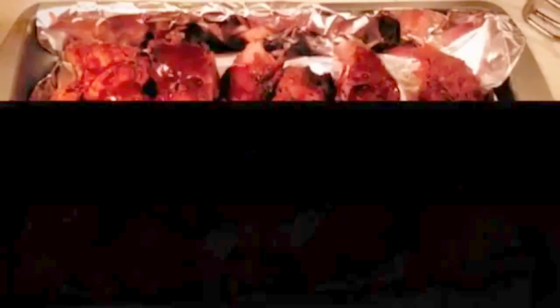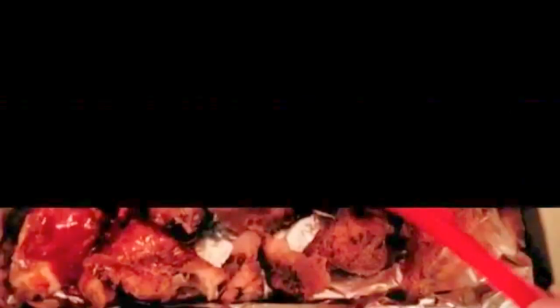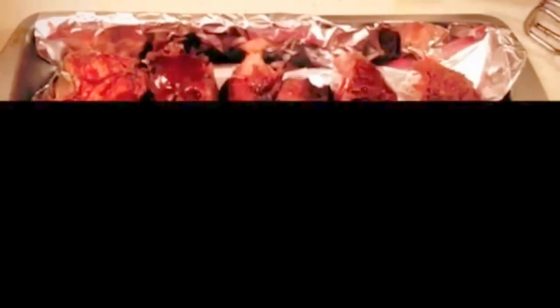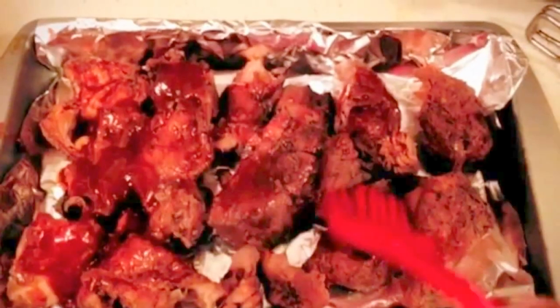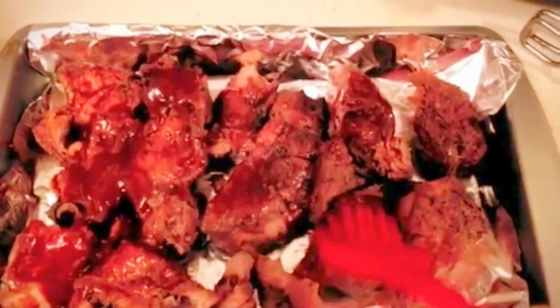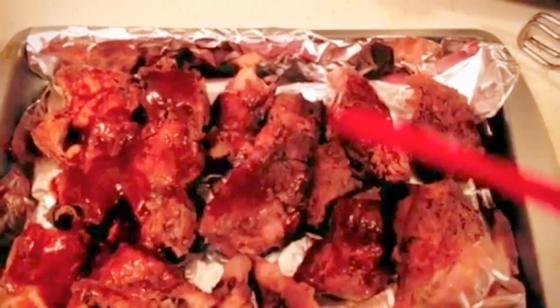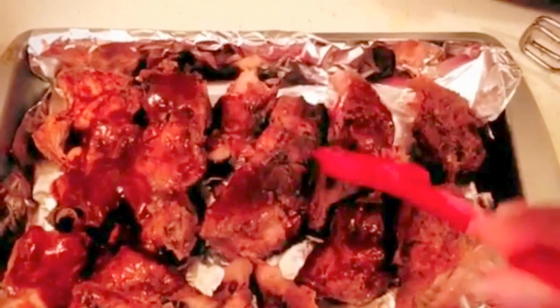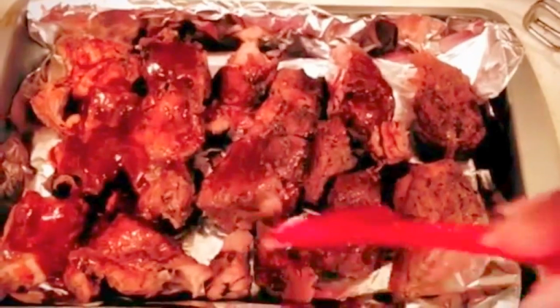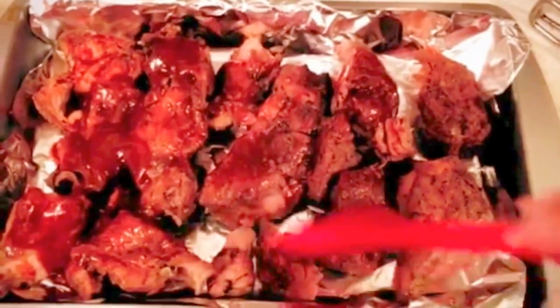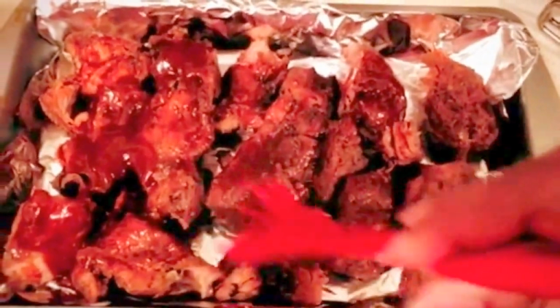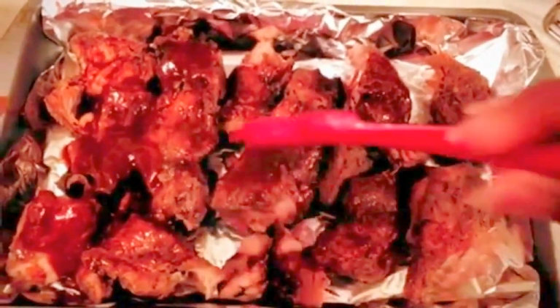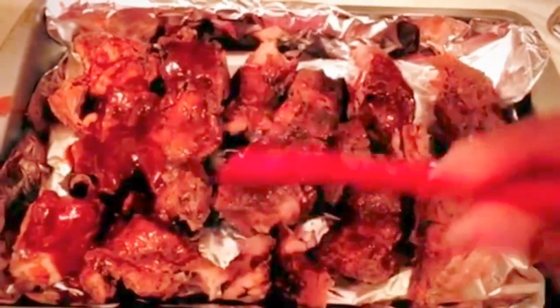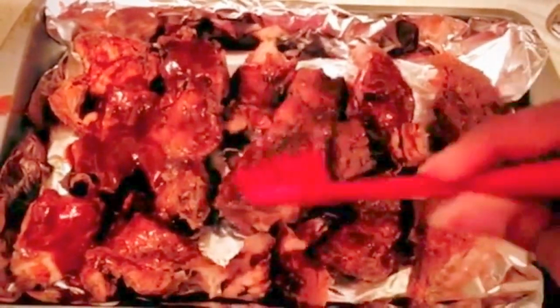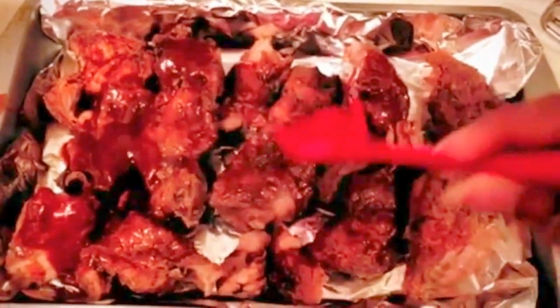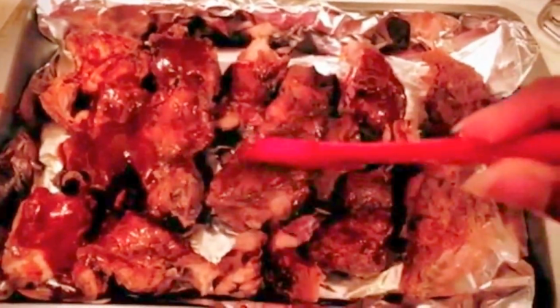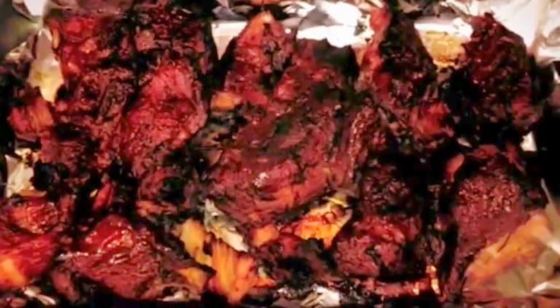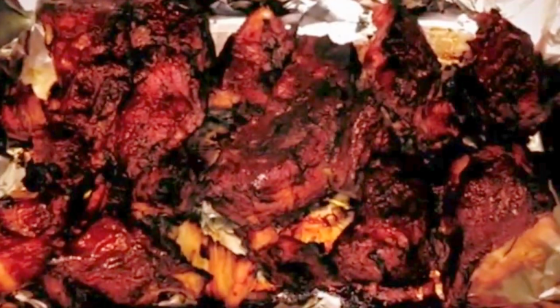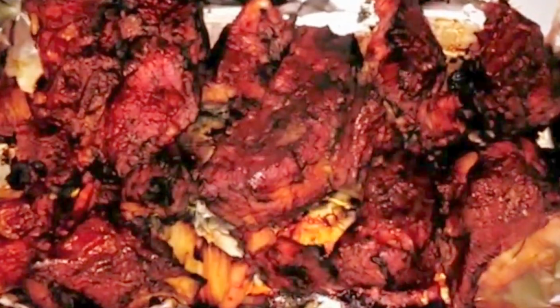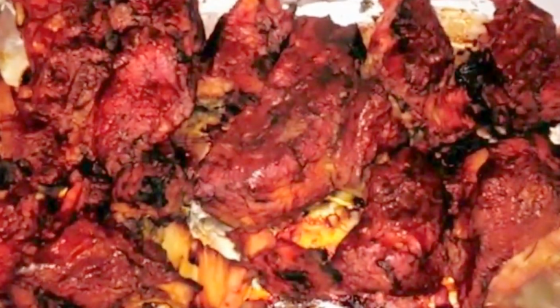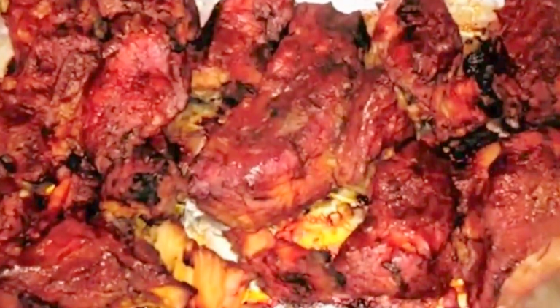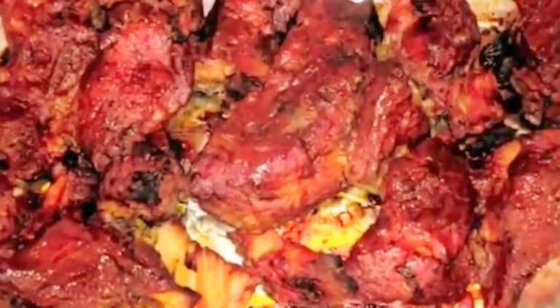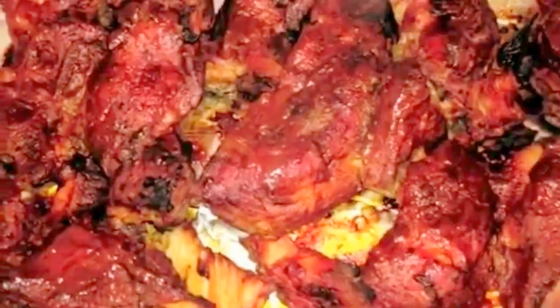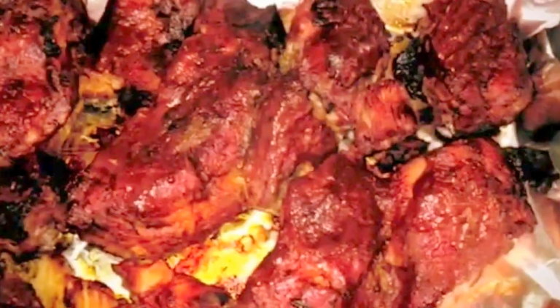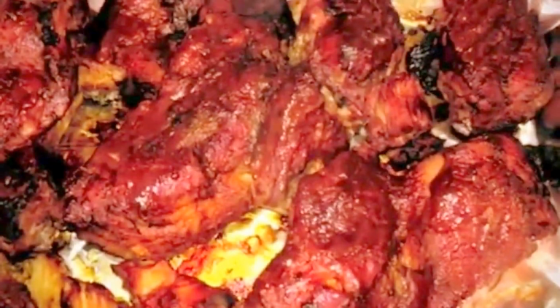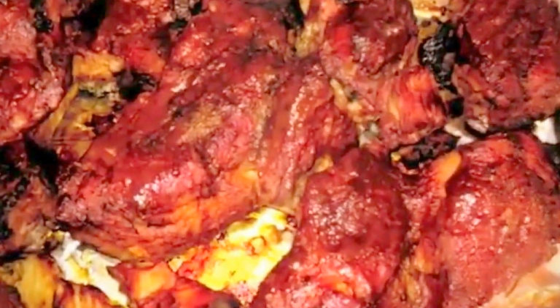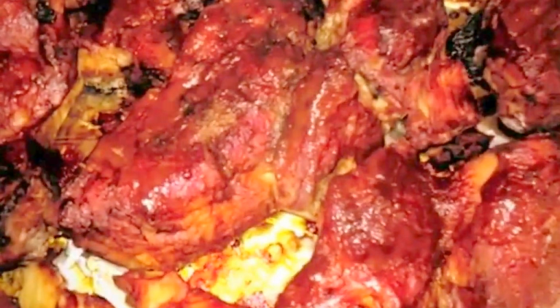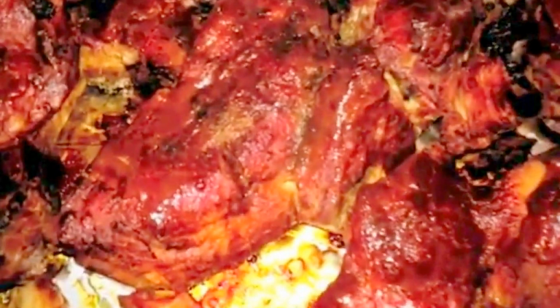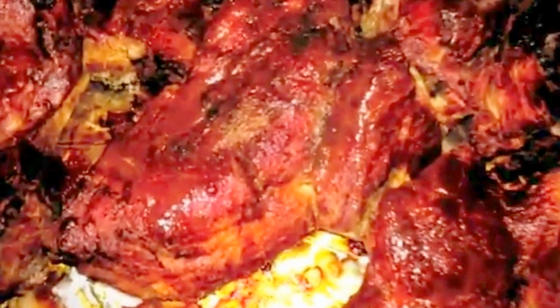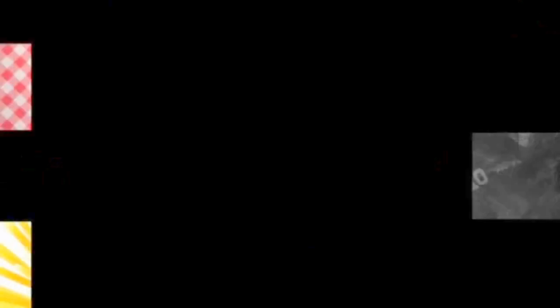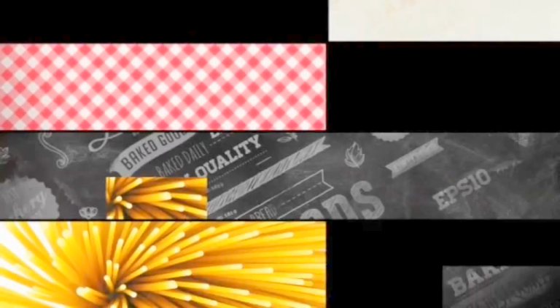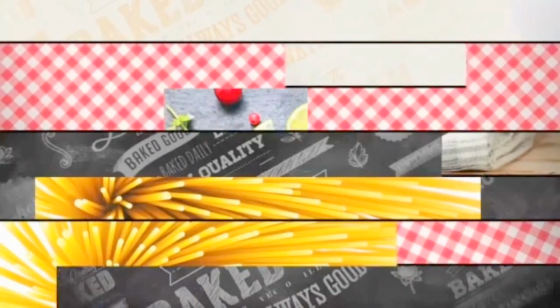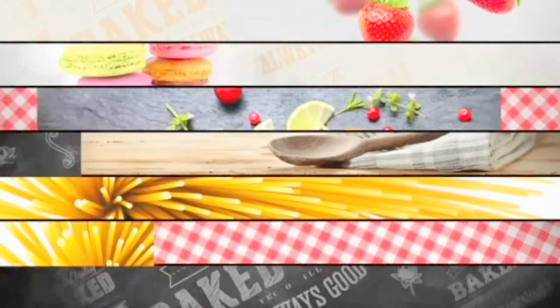Now when you take them out, transfer them to a pan and brush them with the sauce of your choice. Put them in the oven at 450 until the sauce starts to sizzle and you are ready to enjoy them.